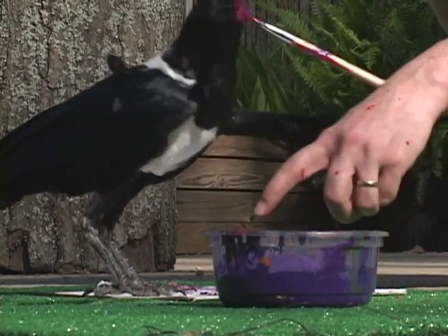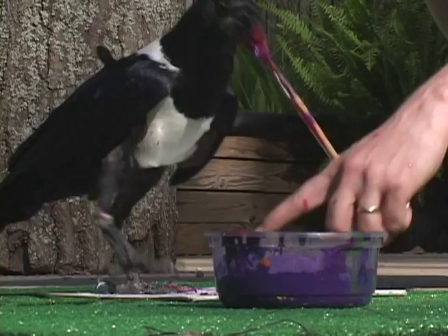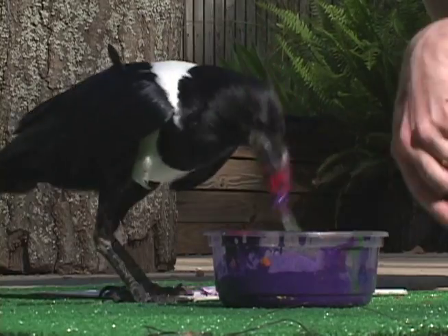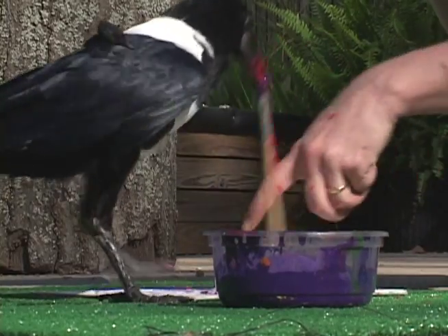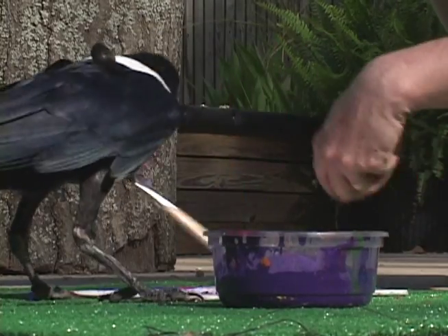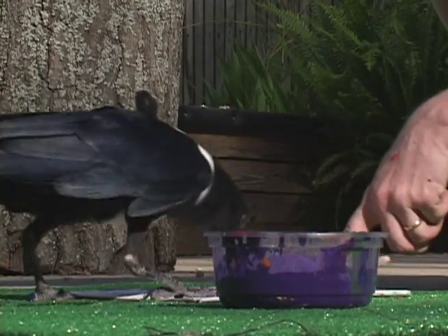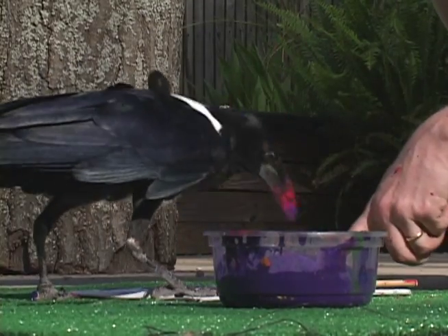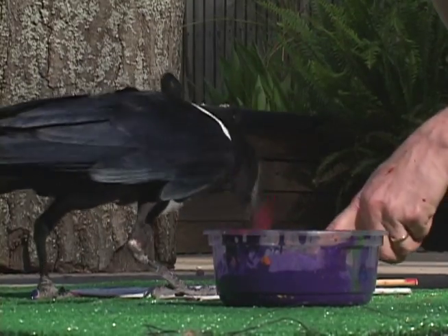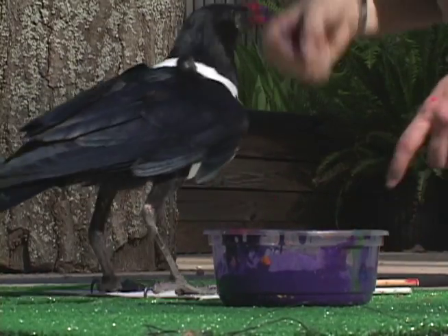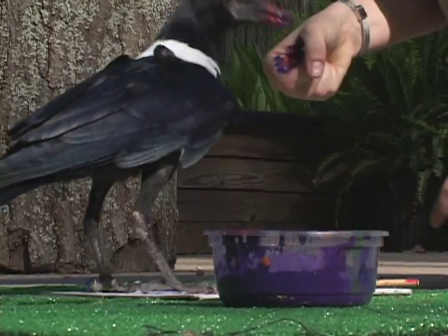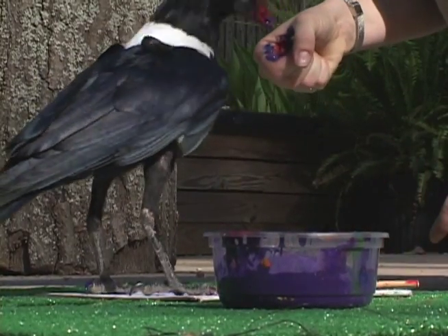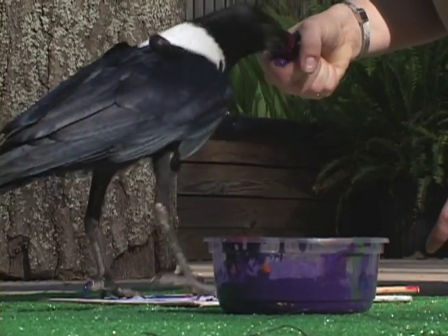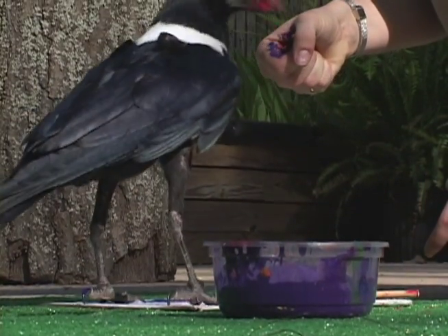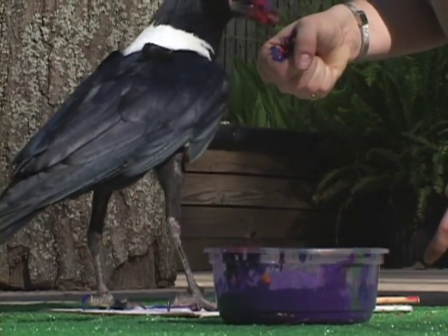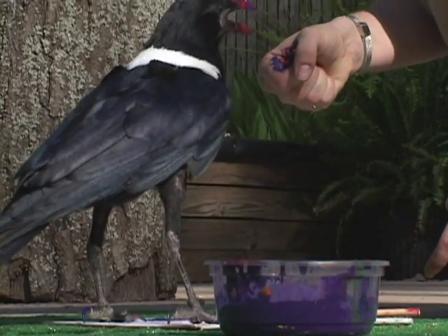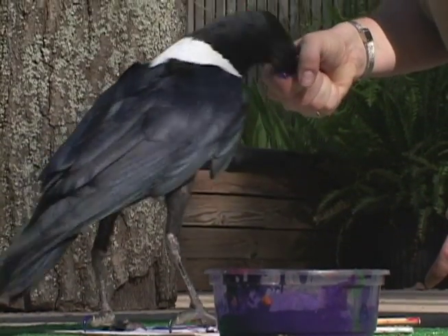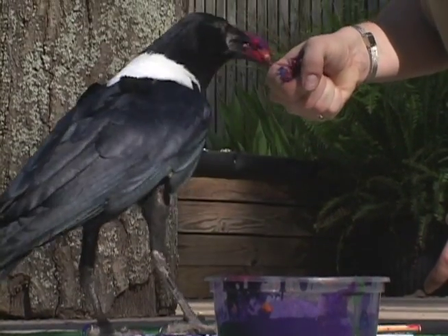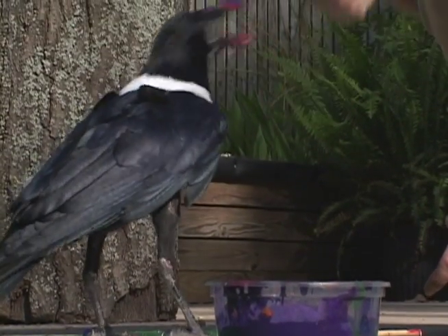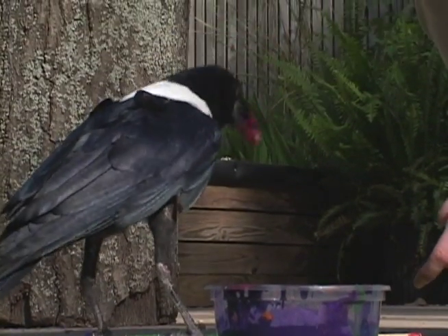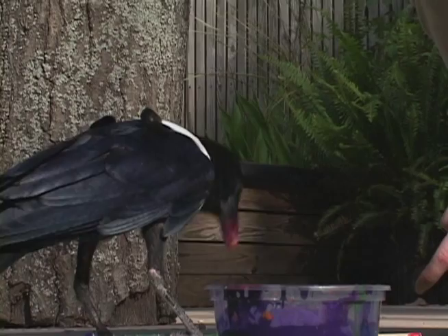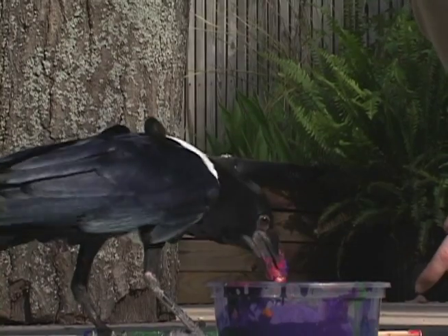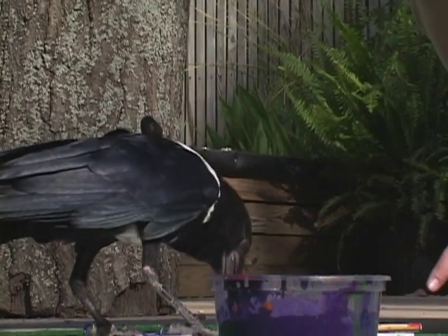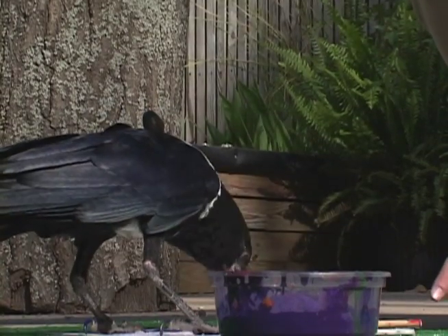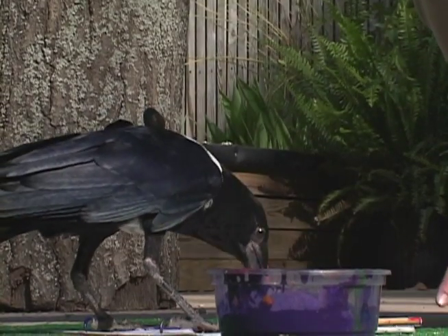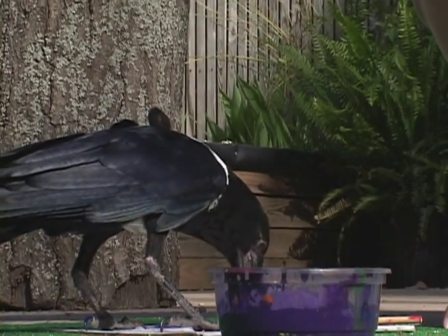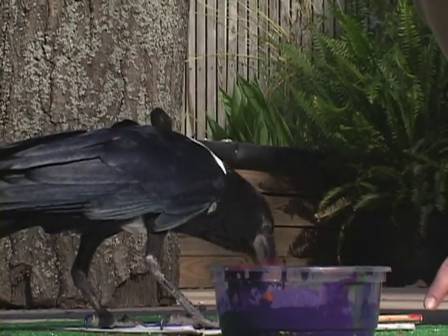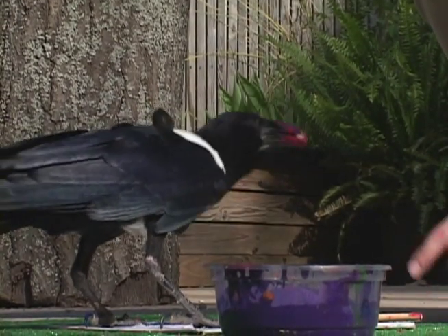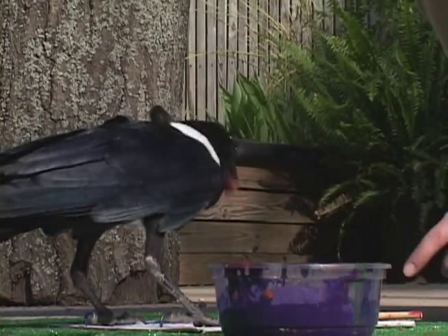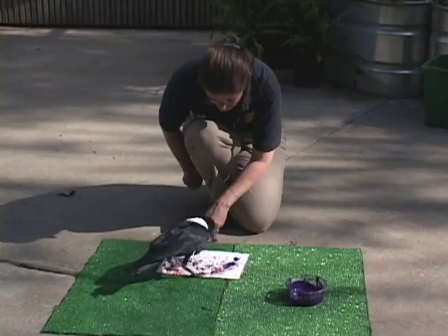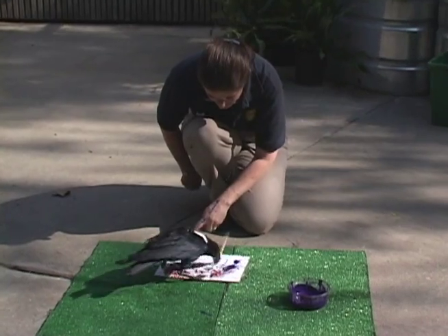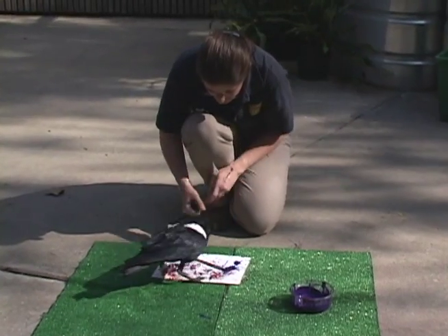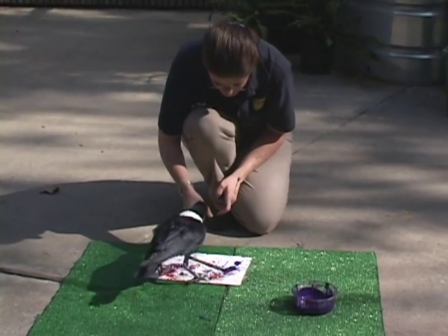We really think that painting does that. It's a way that we can hopefully cross the bridge. We can make our animals ambassadors. And that's our goal.